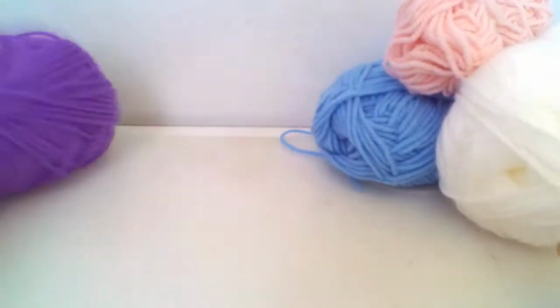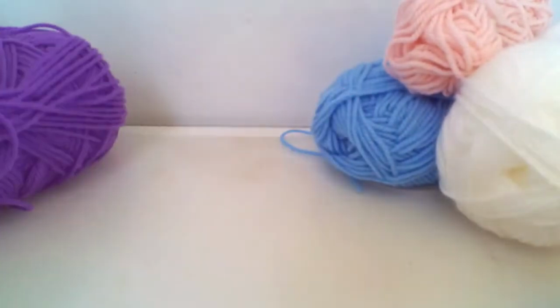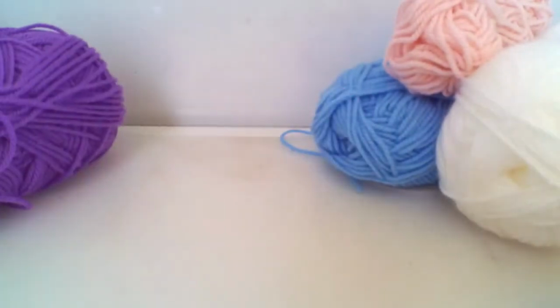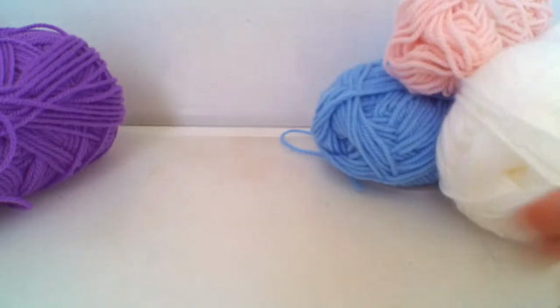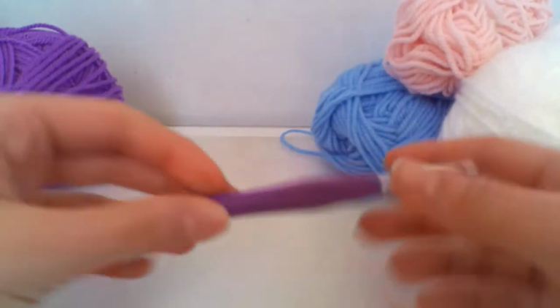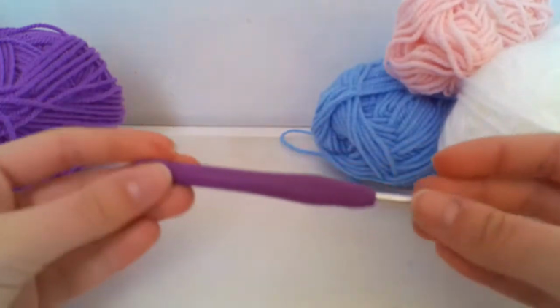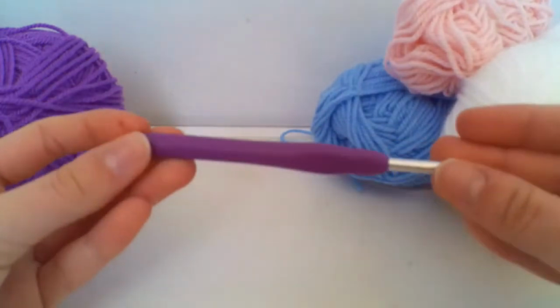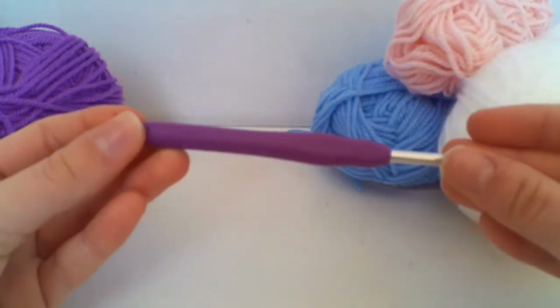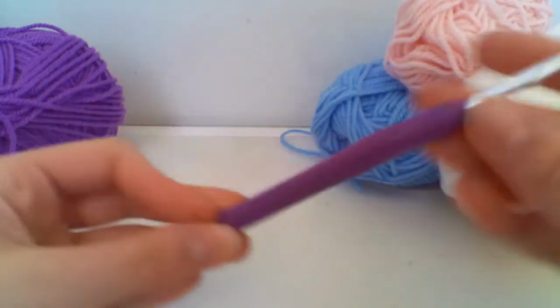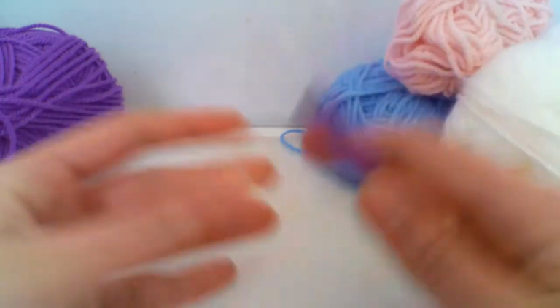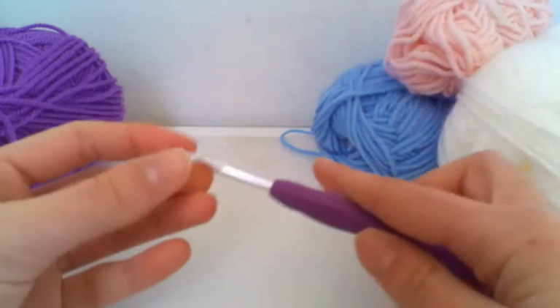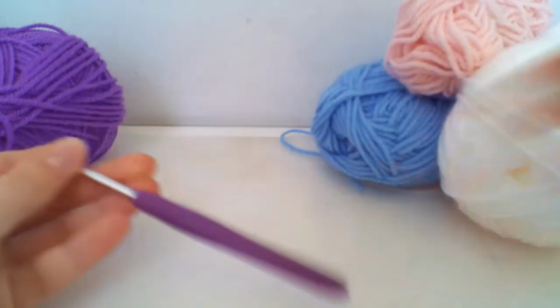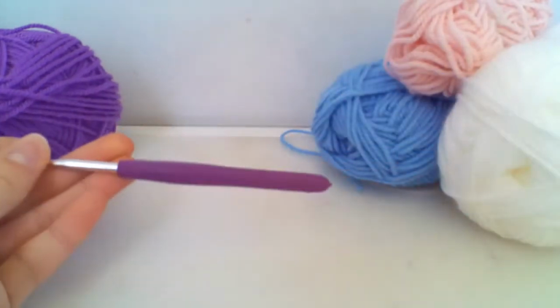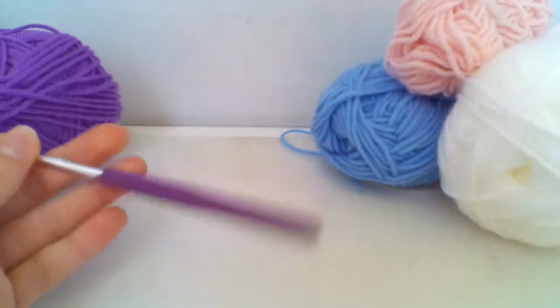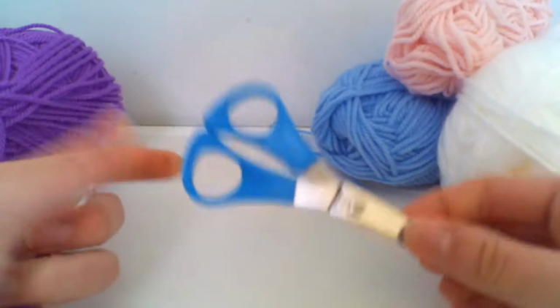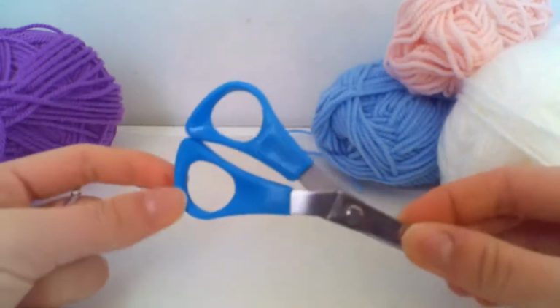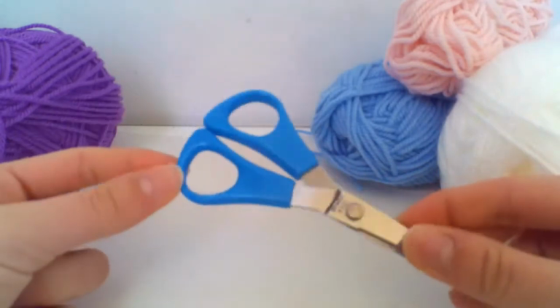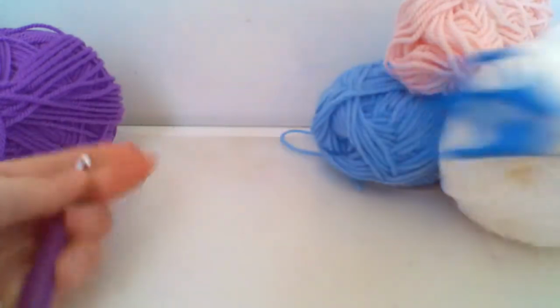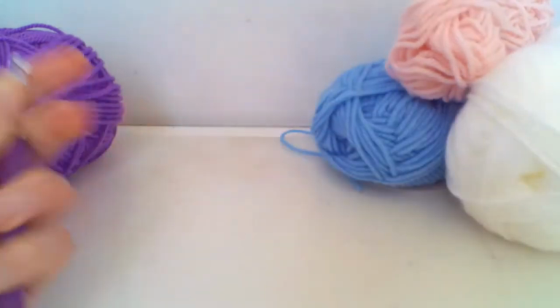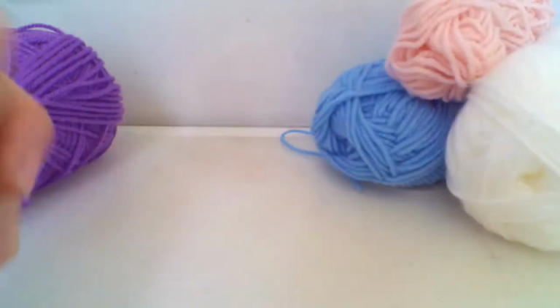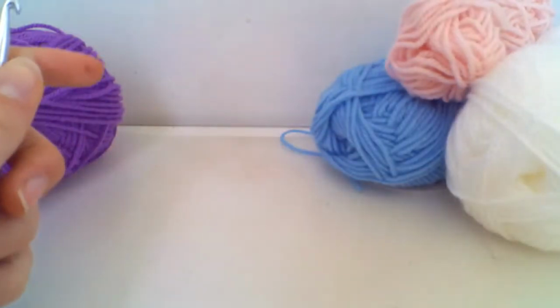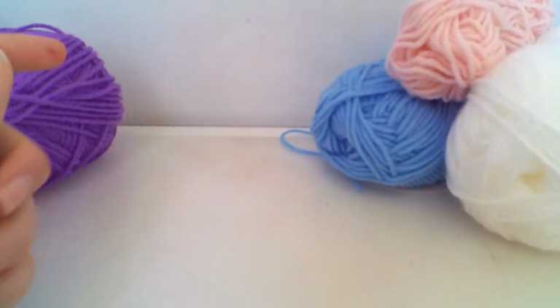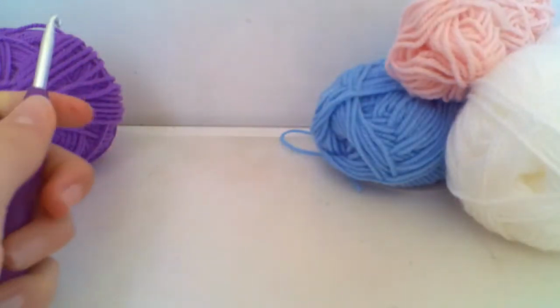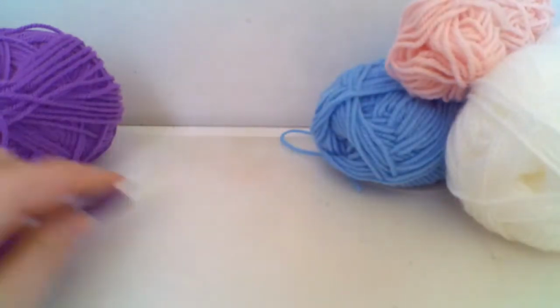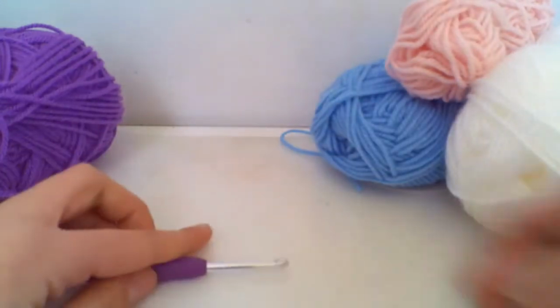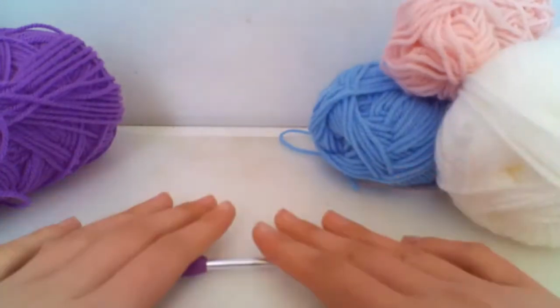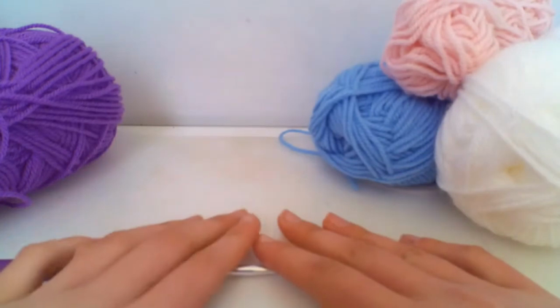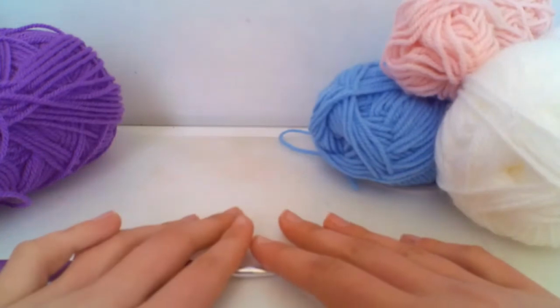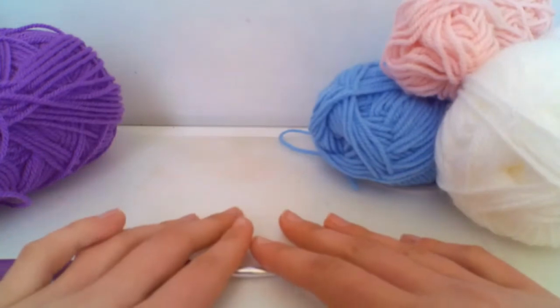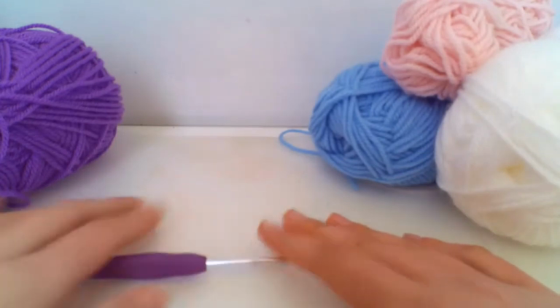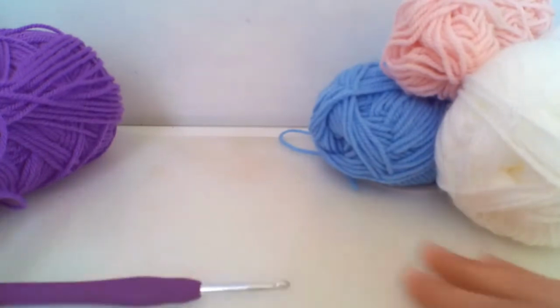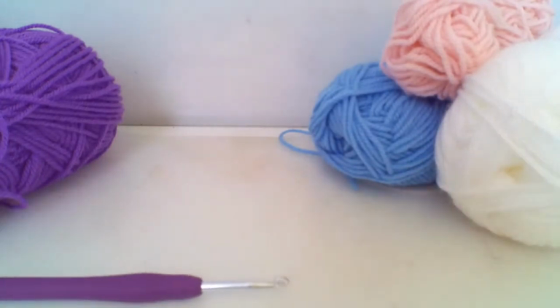I'm going to be creating that today. I've got this purple yarn, a corresponding hook size of five millimeters, and some scissors to cut off my ends when we're done. So grab all your supplies and we'll get going.